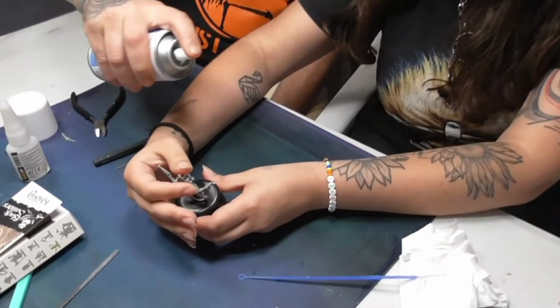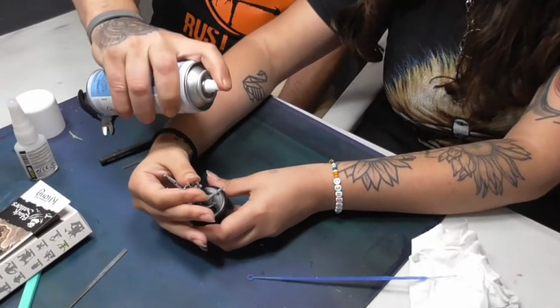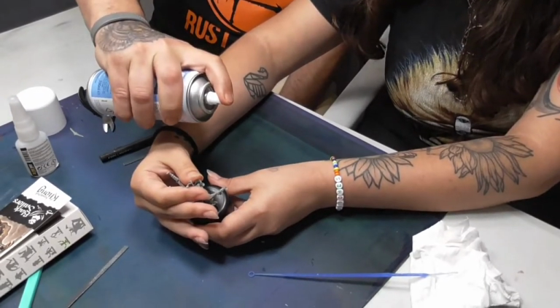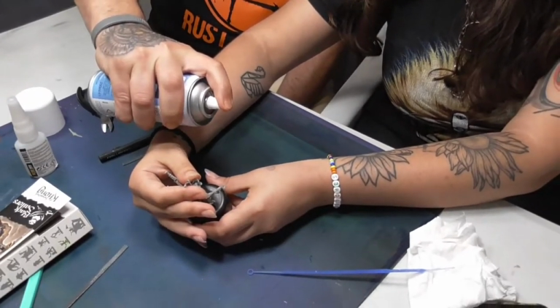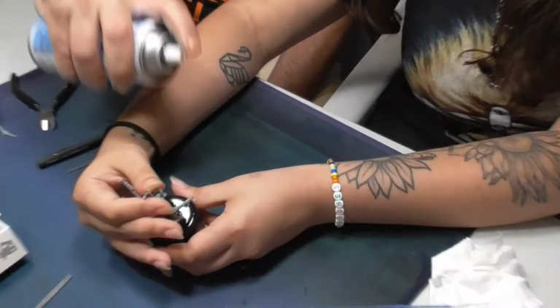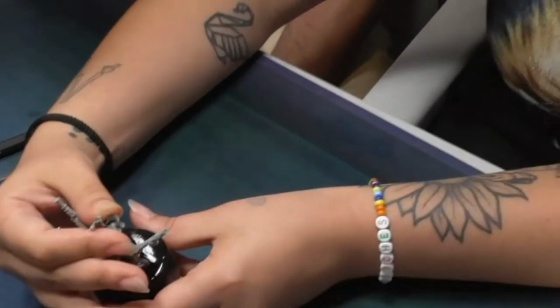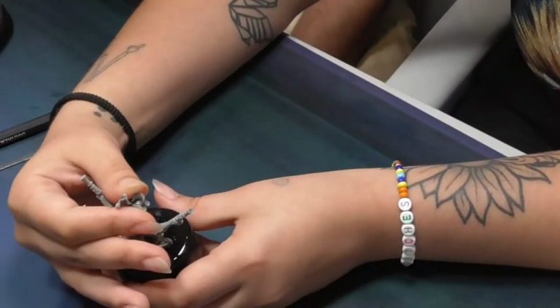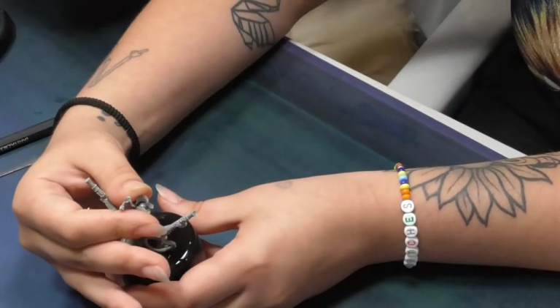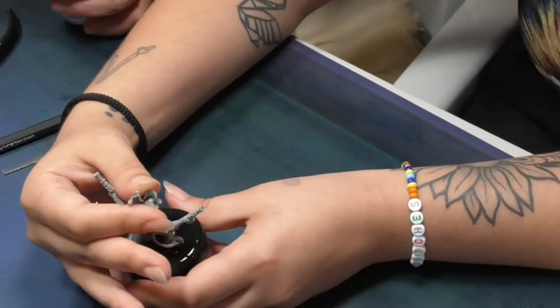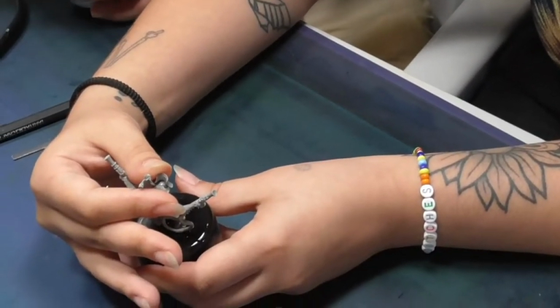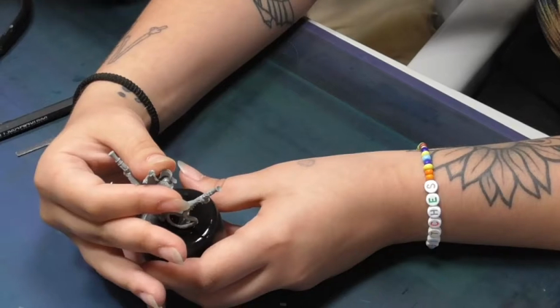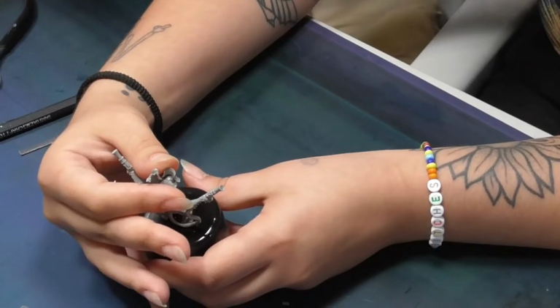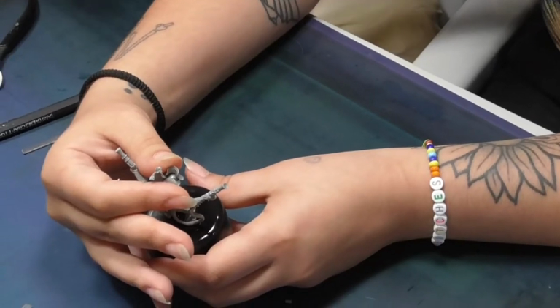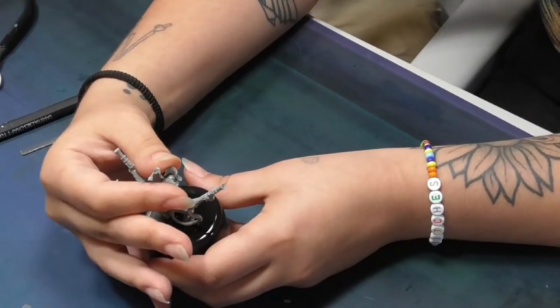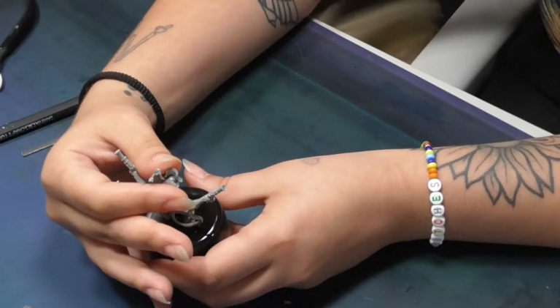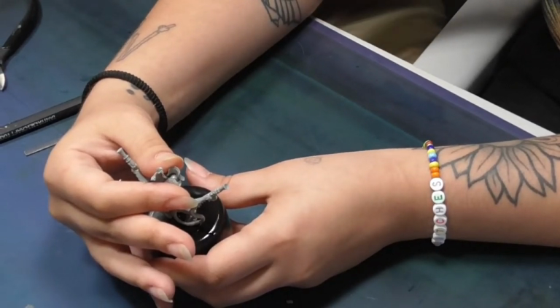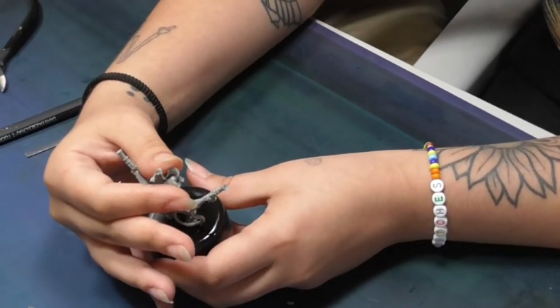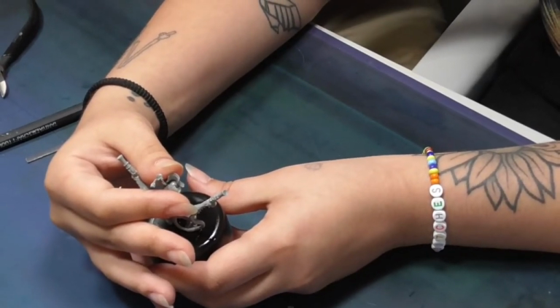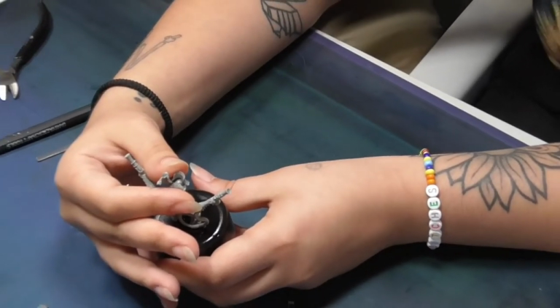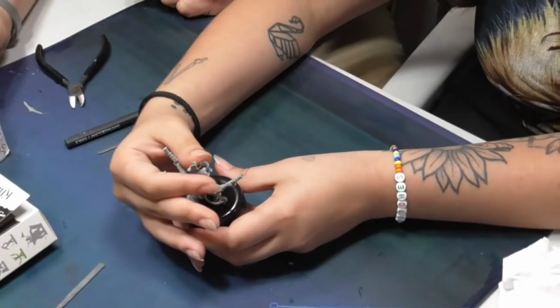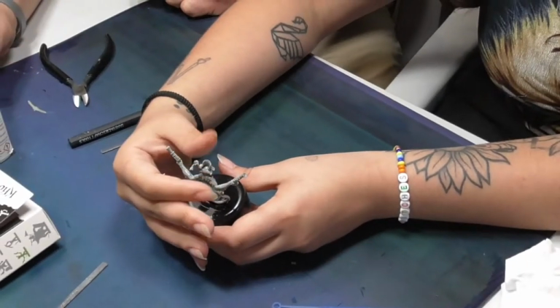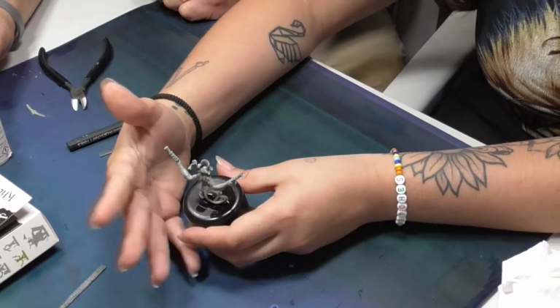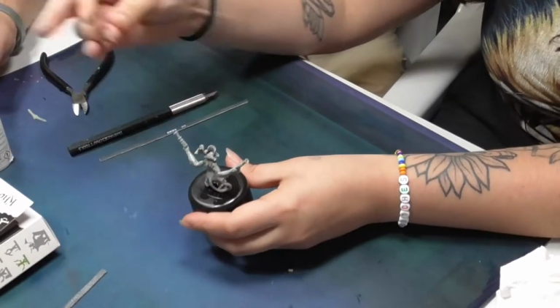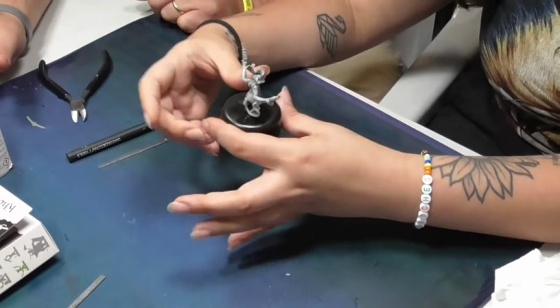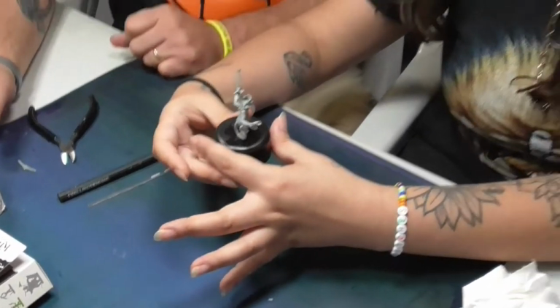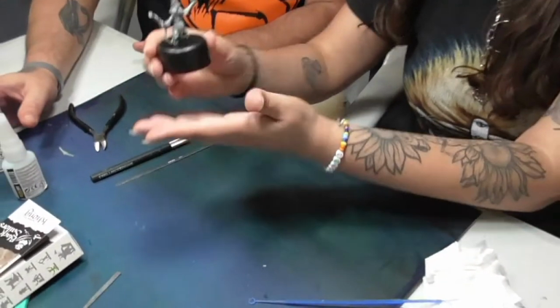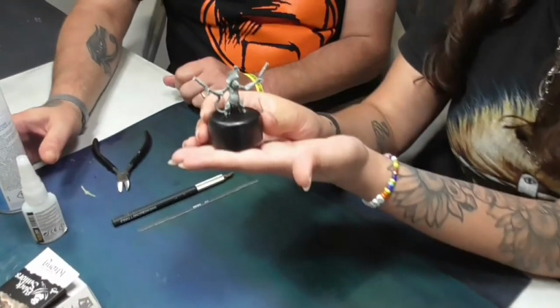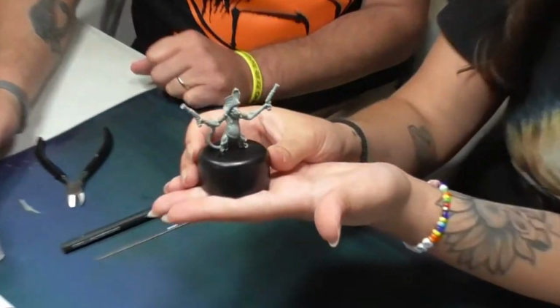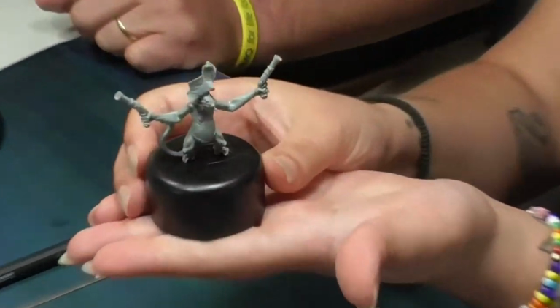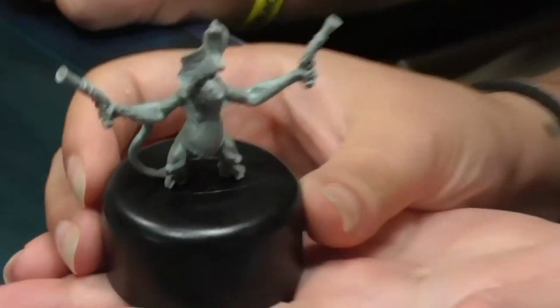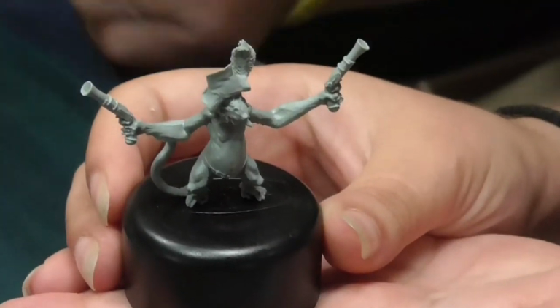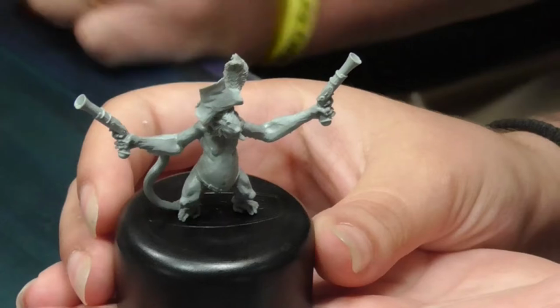Just like this. Wait about 4-5 seconds. You can release now. And it's glued. And it's ready to start painting.